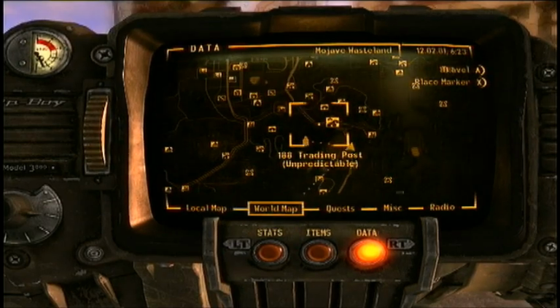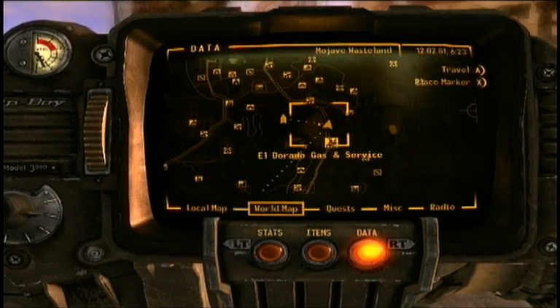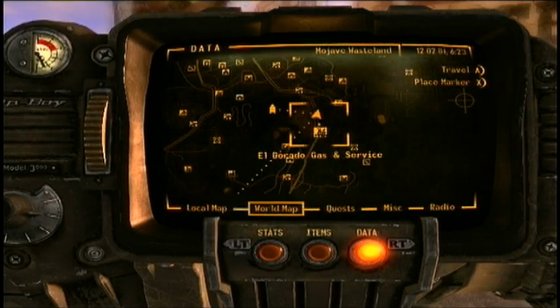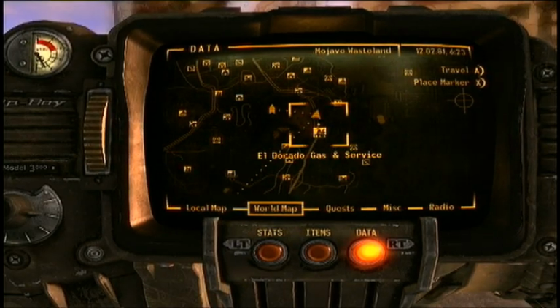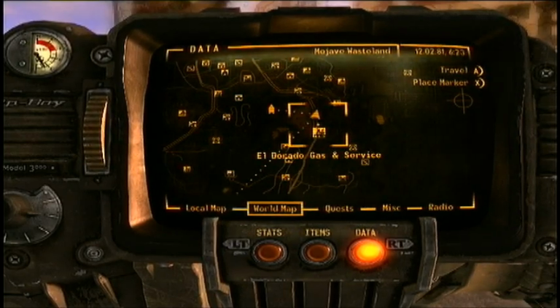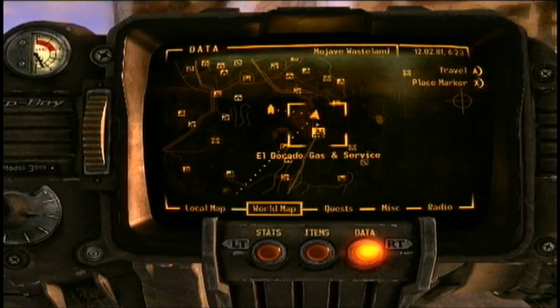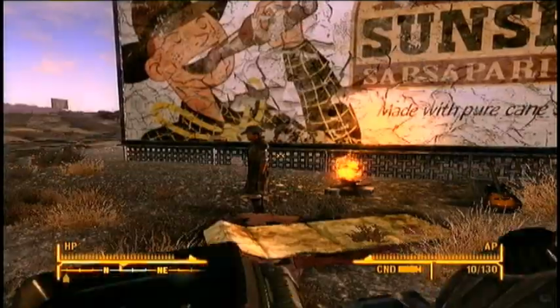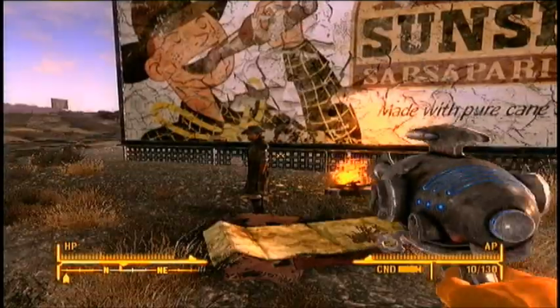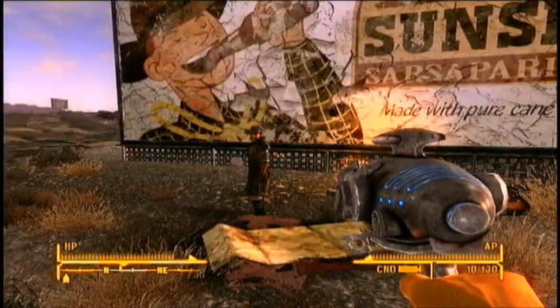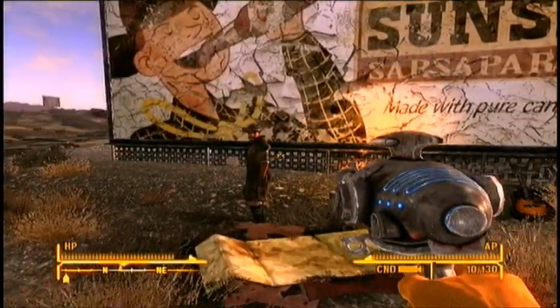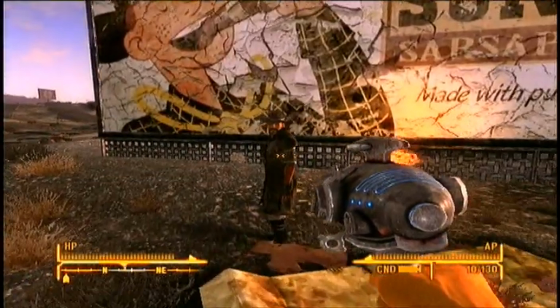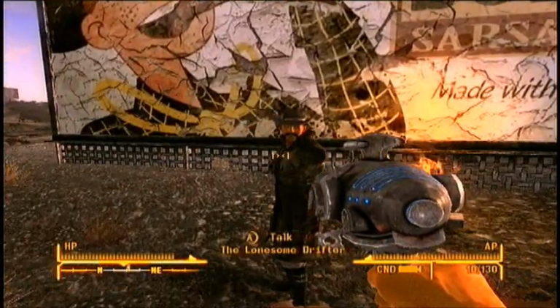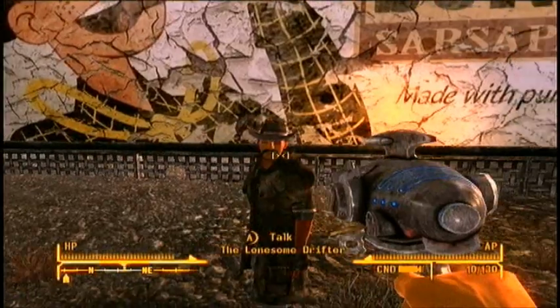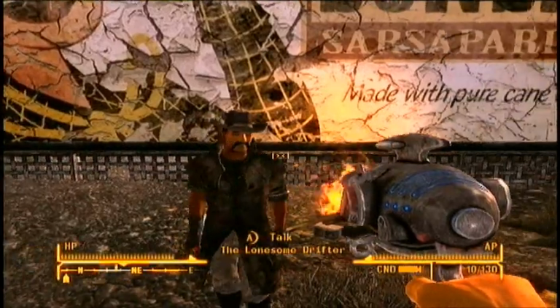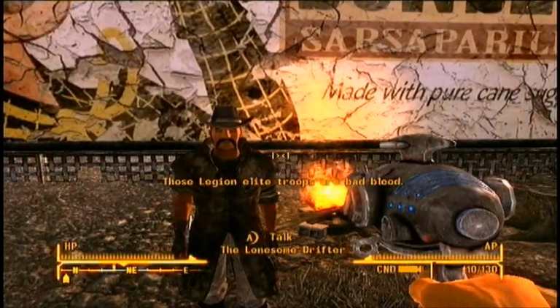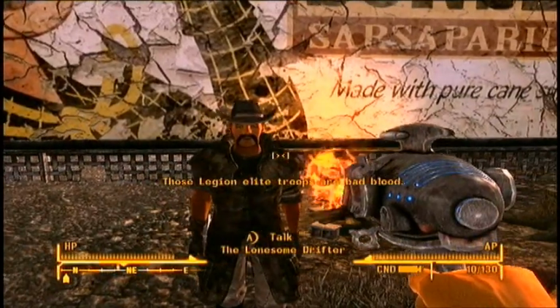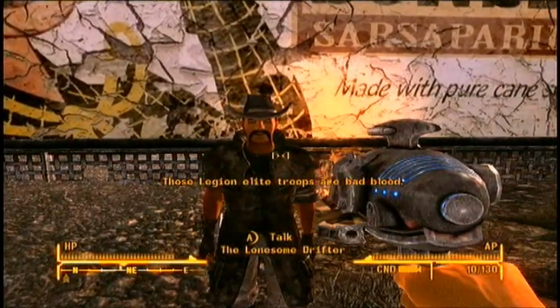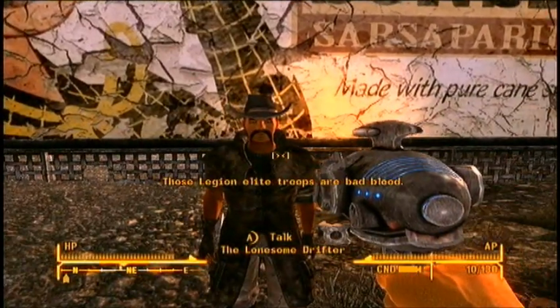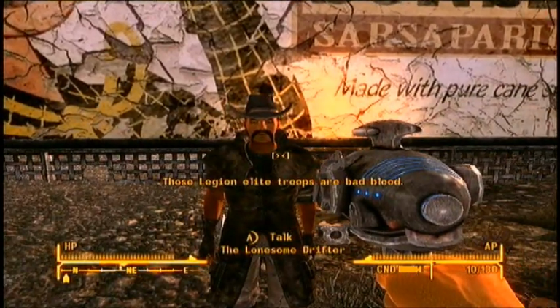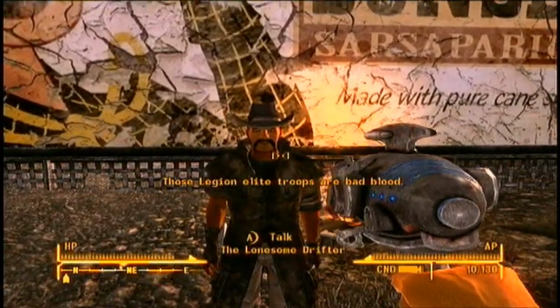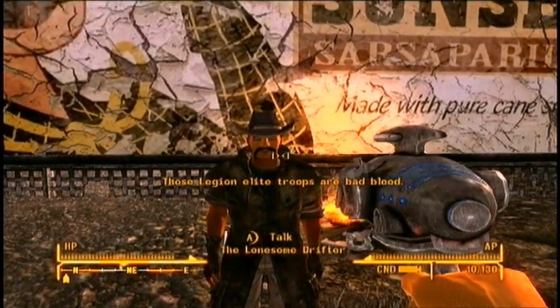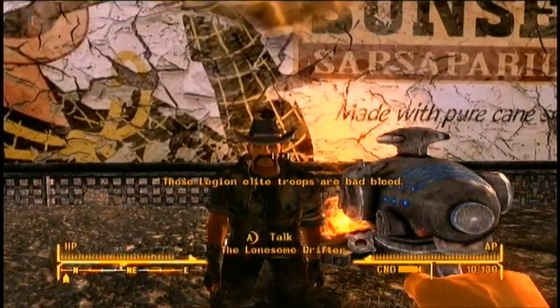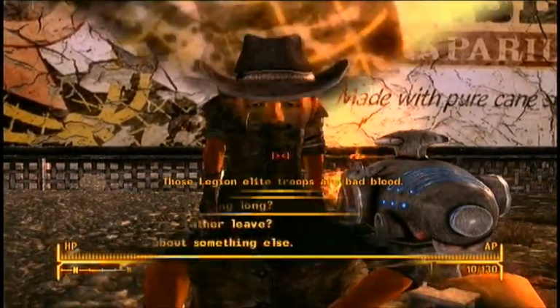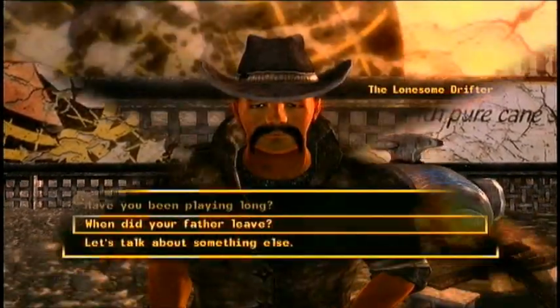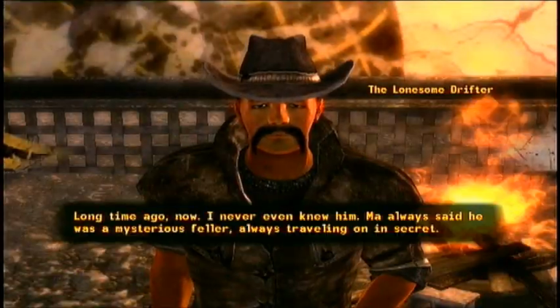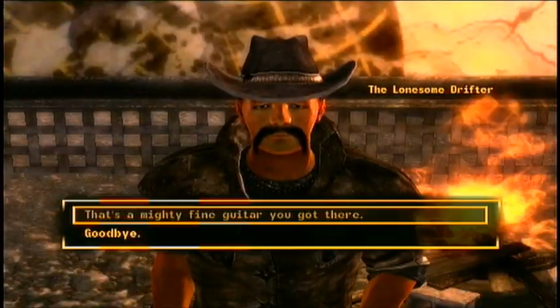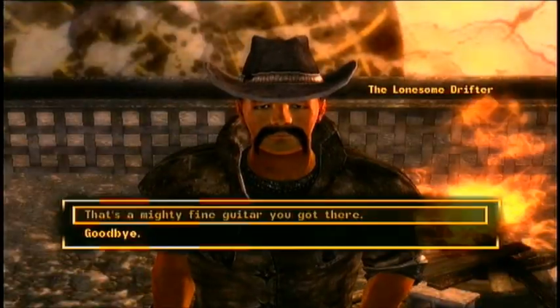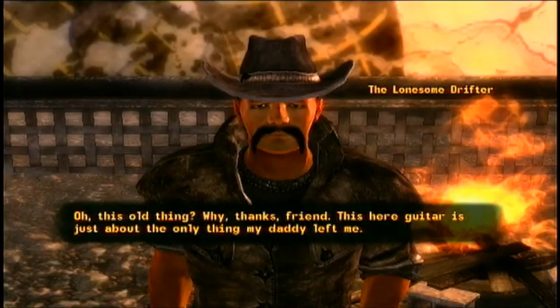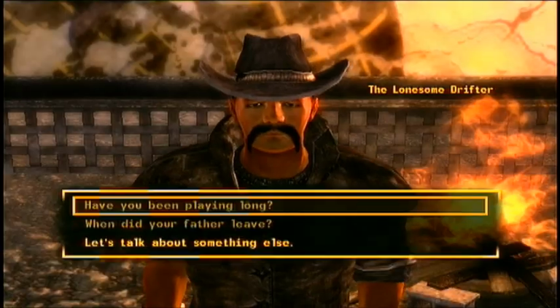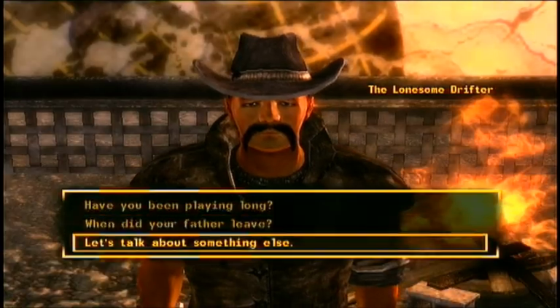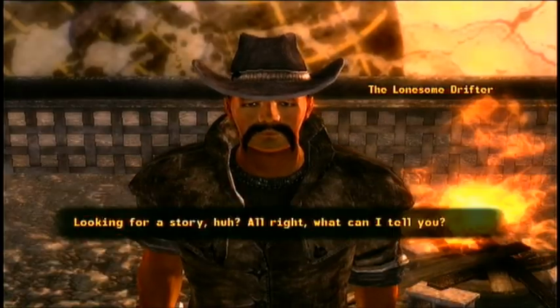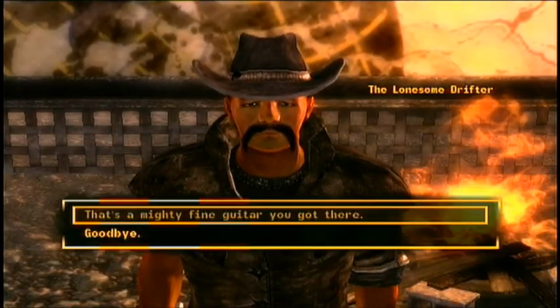You're going to want to head just a little bit north of El Dorado Gas and Service until you come upon a man named the Lonesome Drifter. If you decide to talk to him a little bit, you'll find out that he is the son of the Mysterious Stranger and he is in possession of his pistol.